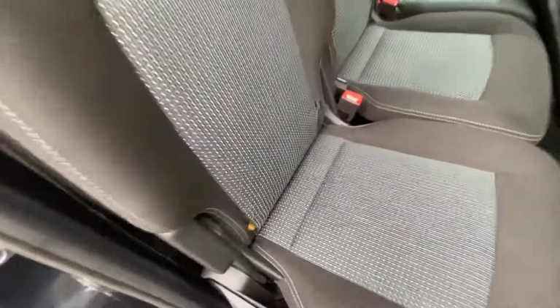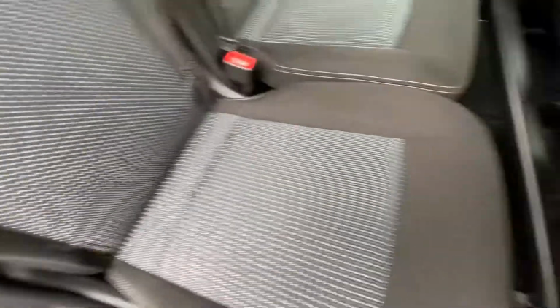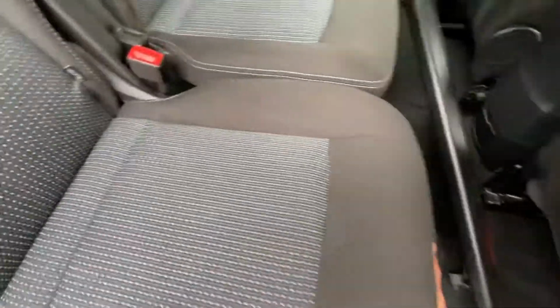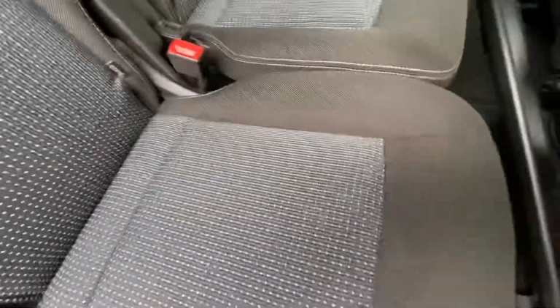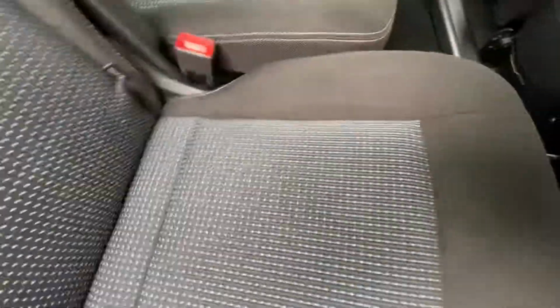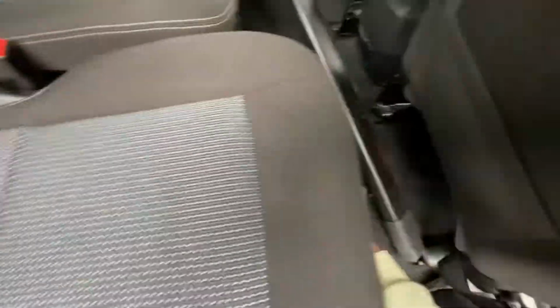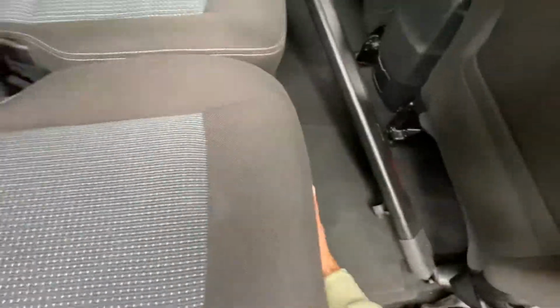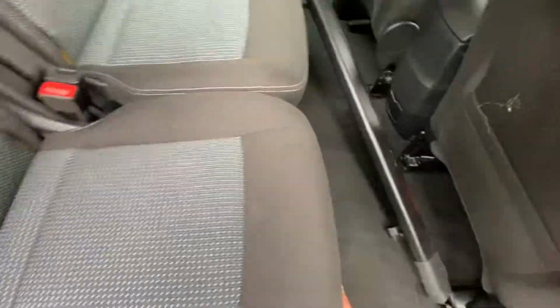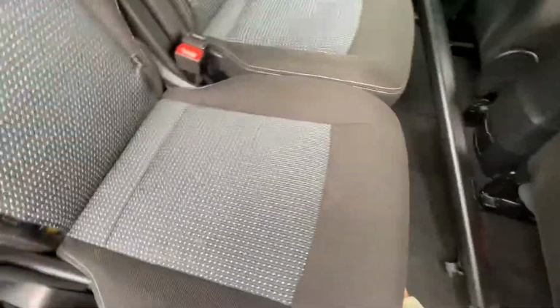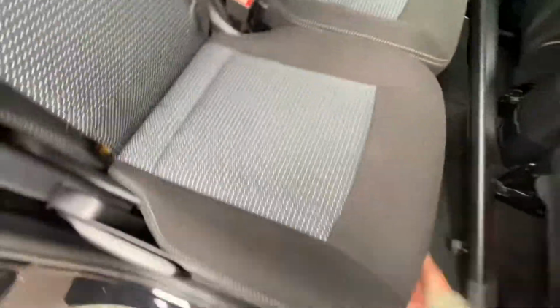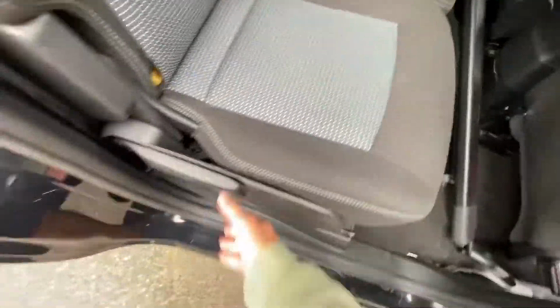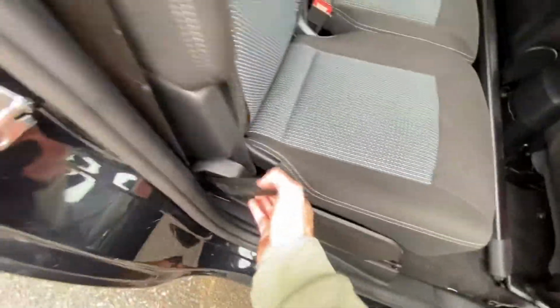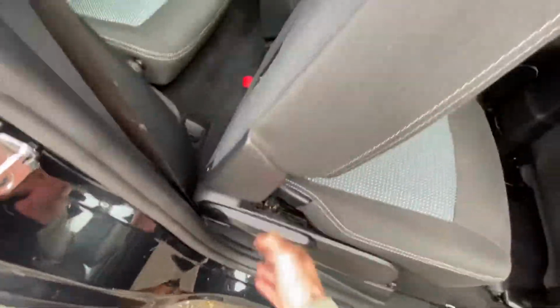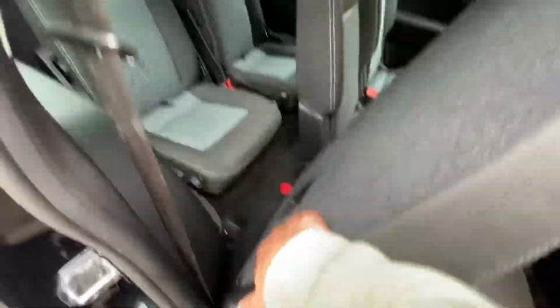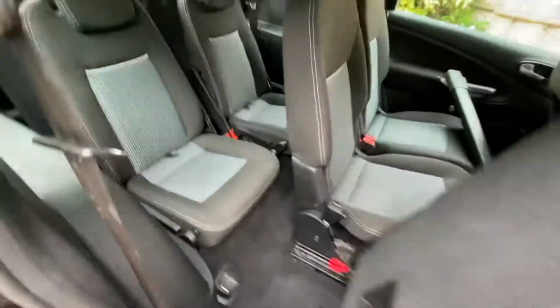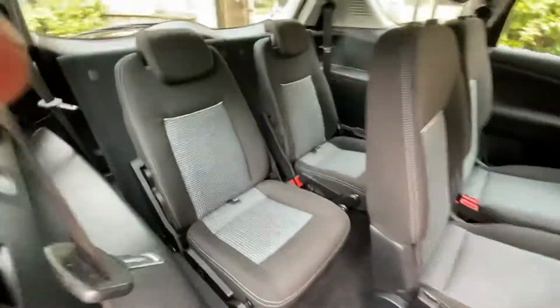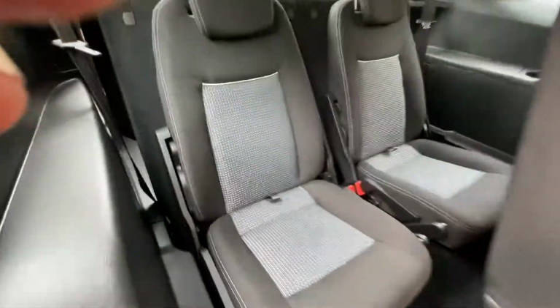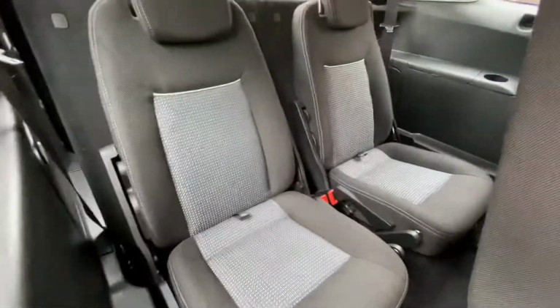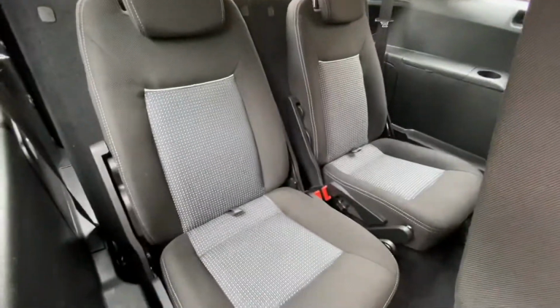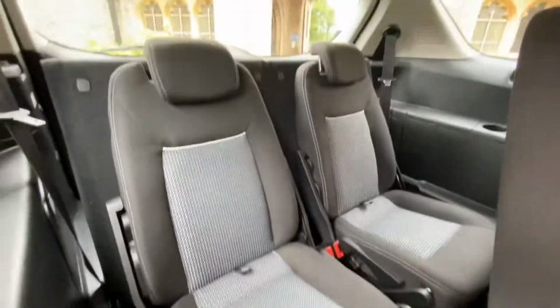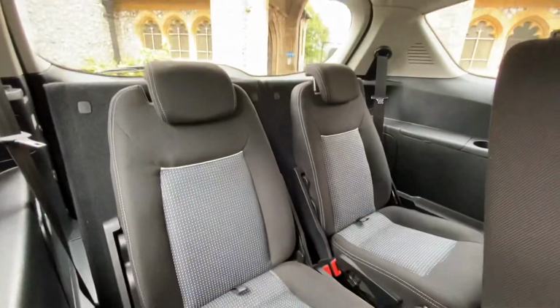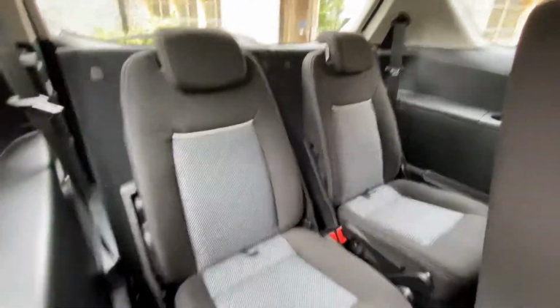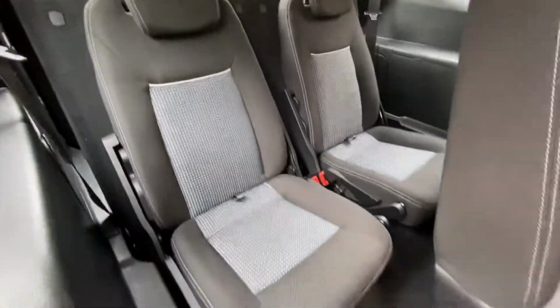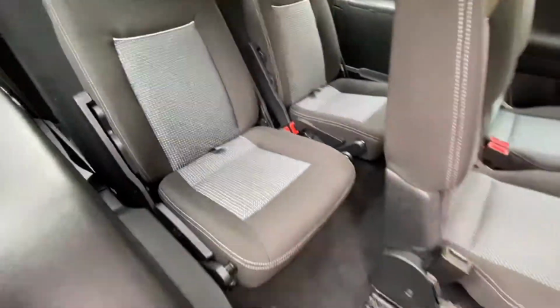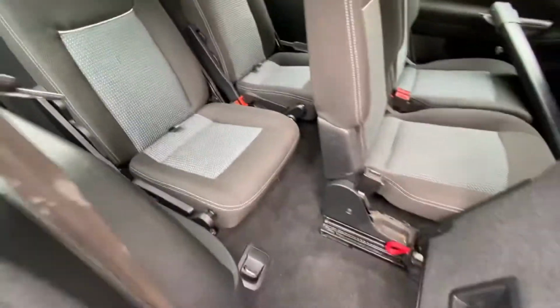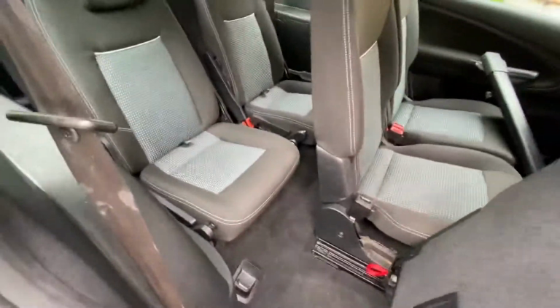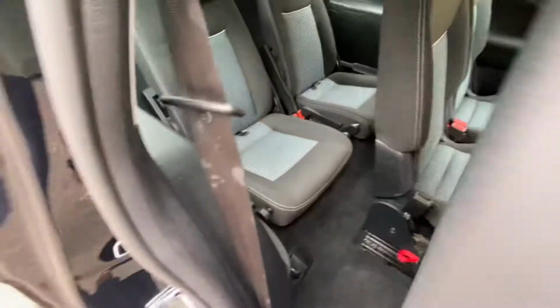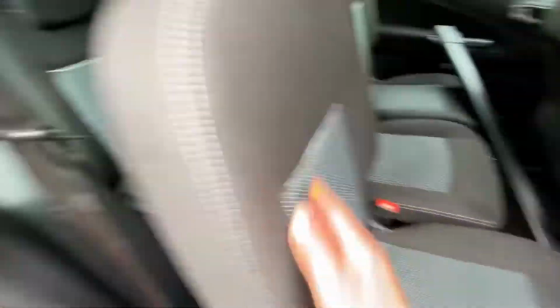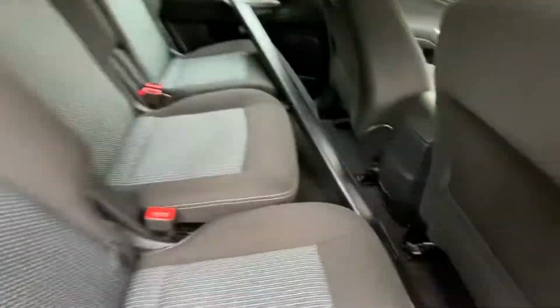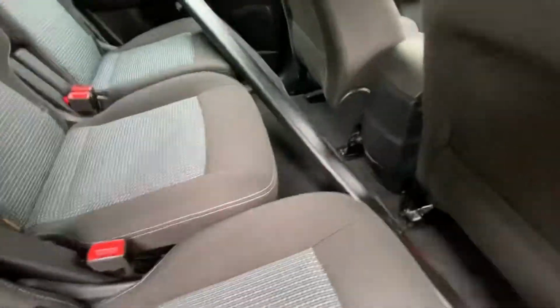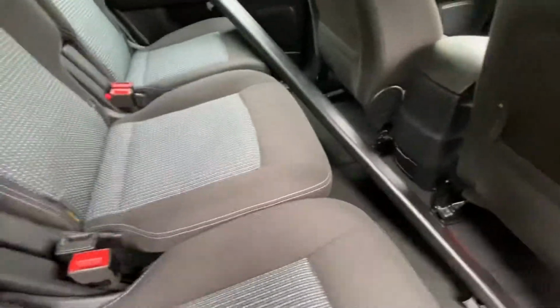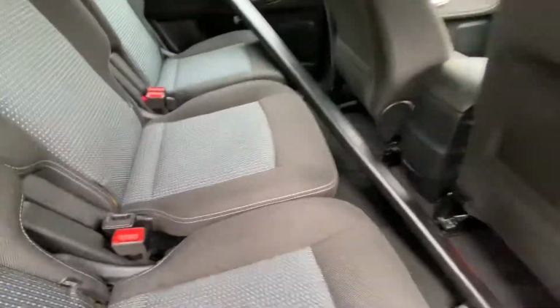All the seats move forward and backwards separately. Here are the two seats in the back — two separate seats. The interior is absolutely spotless on this car, fantastic.